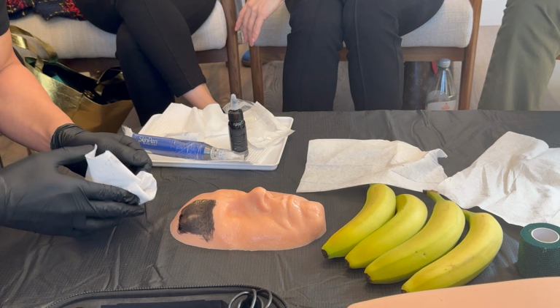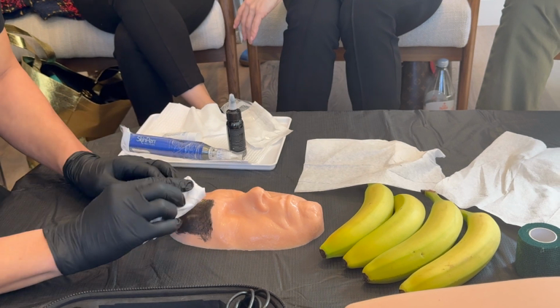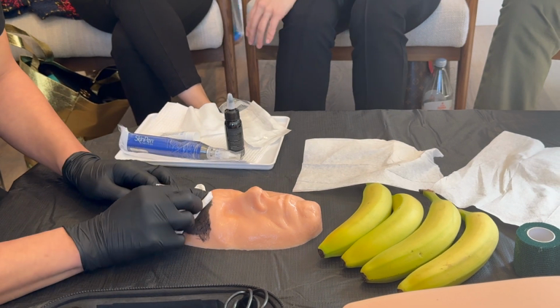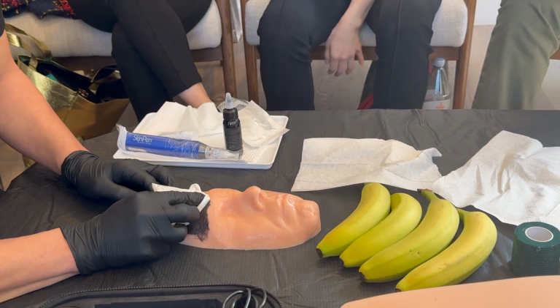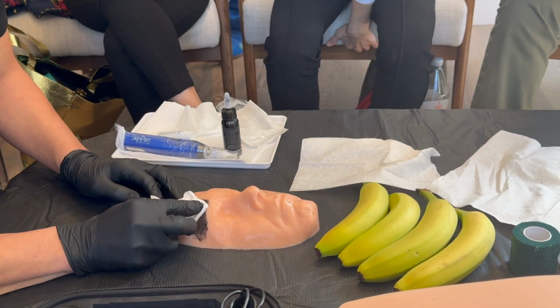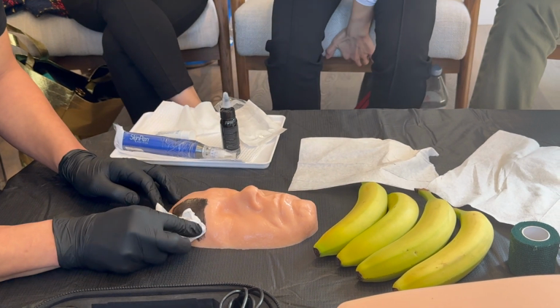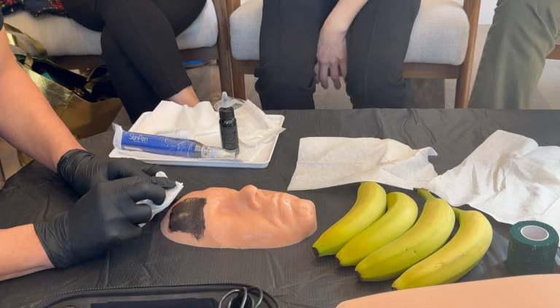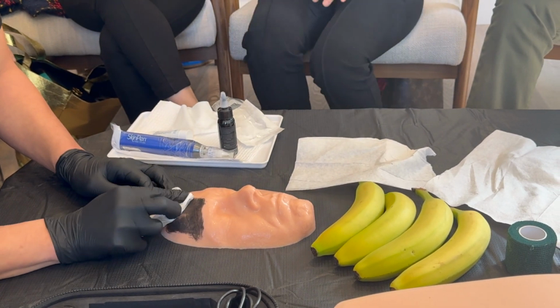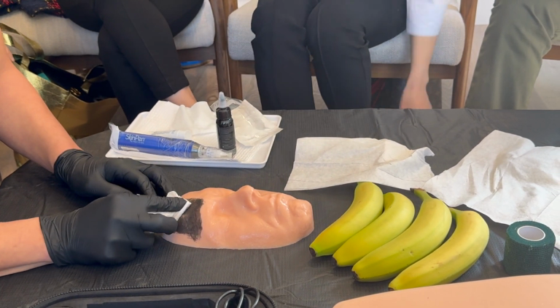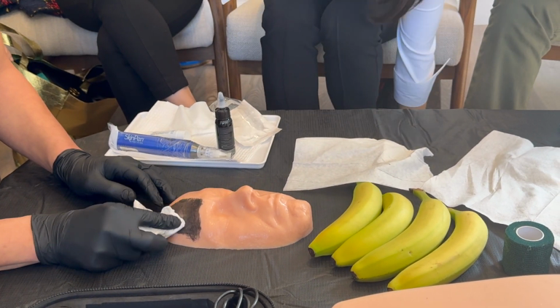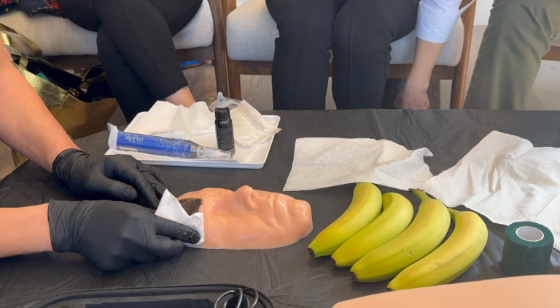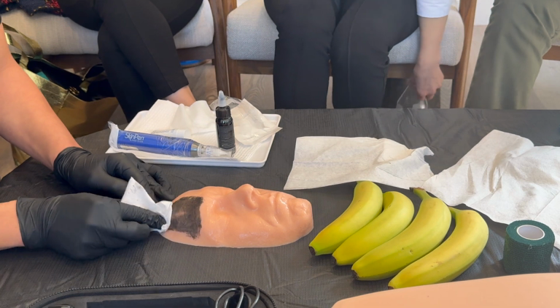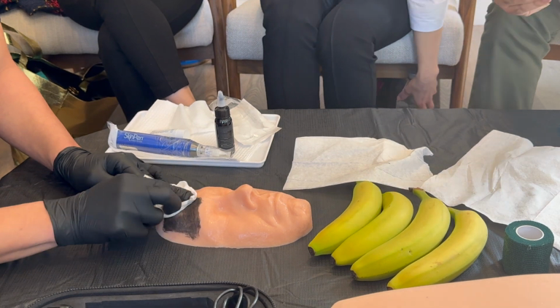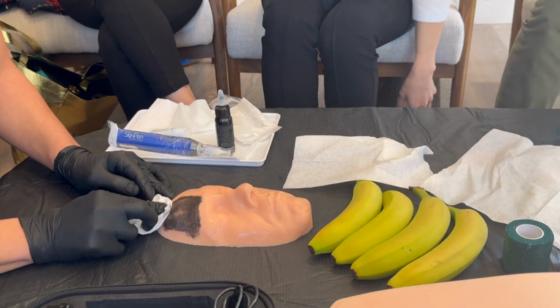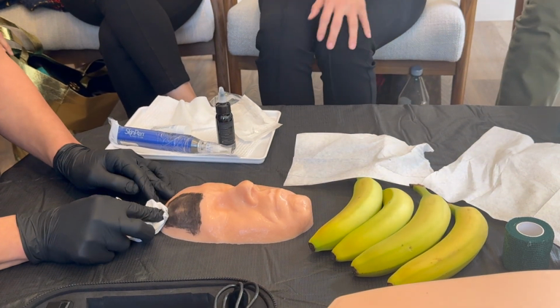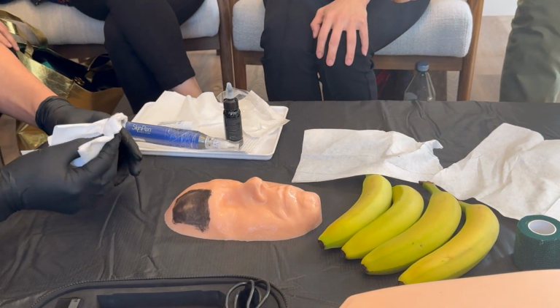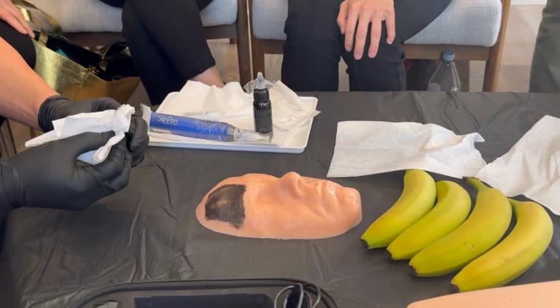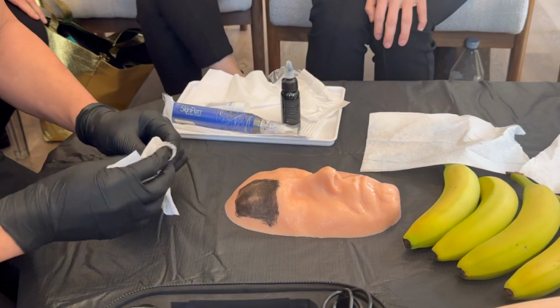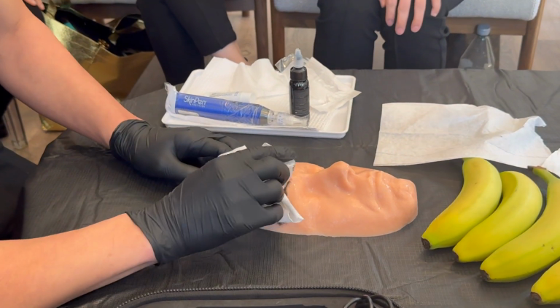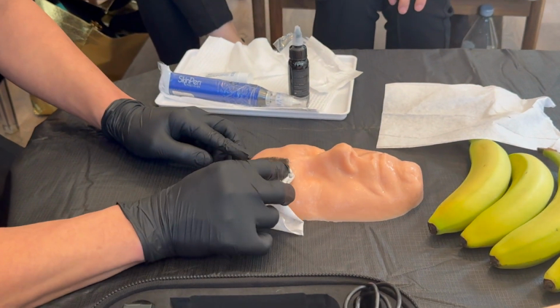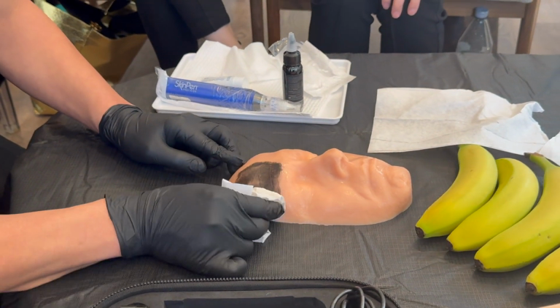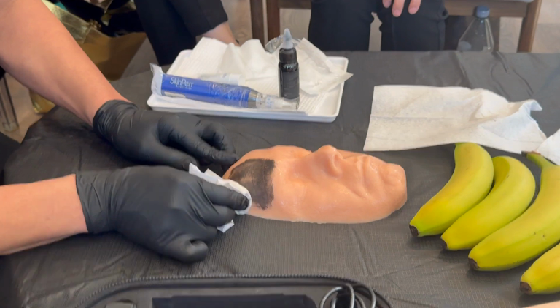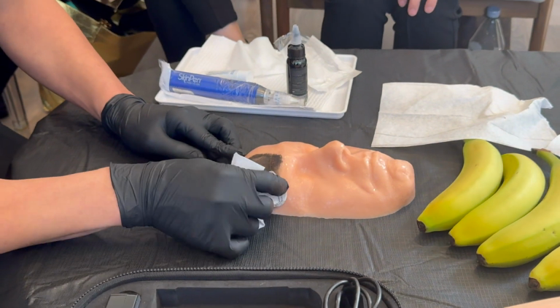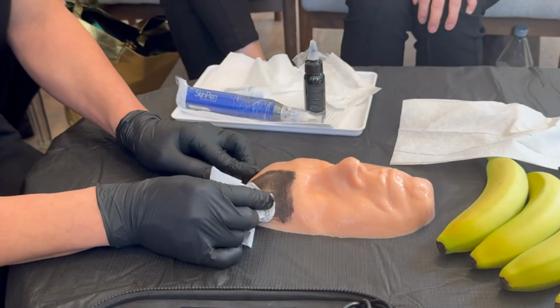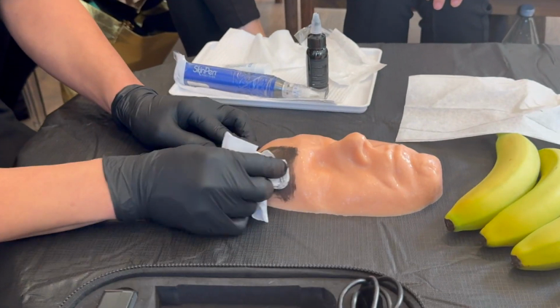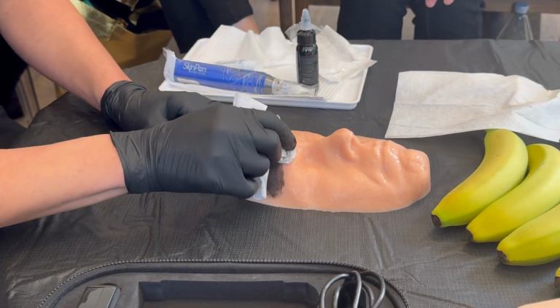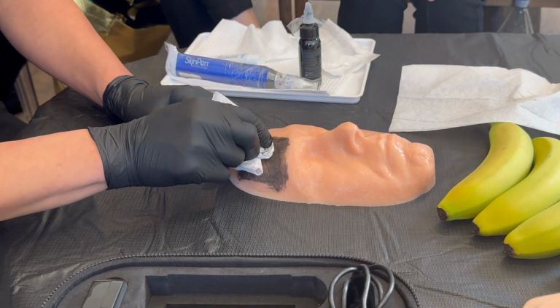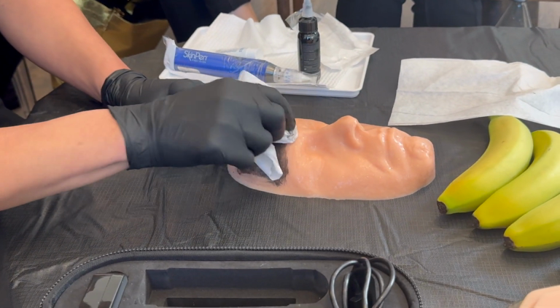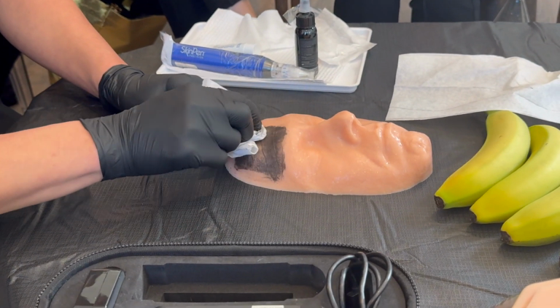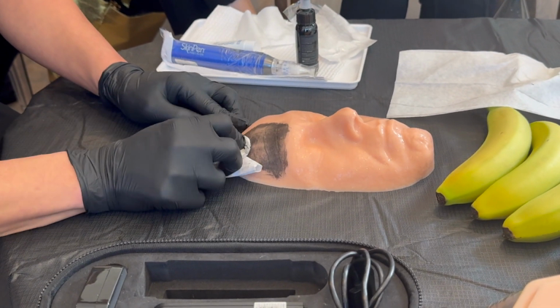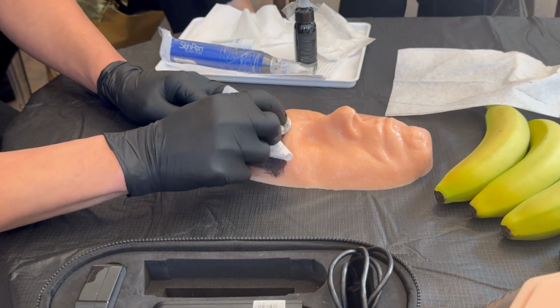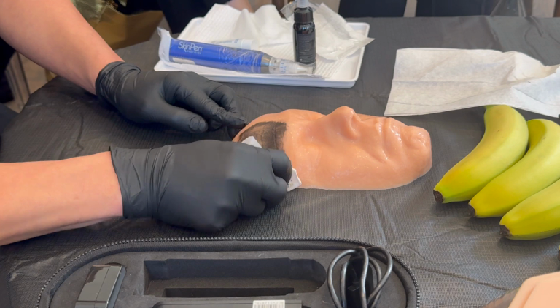It's looking pretty good, Carlos. Looks like we're getting some good transepidermal delivery. We're painting now. And then makeup remover after this? Yeah, get the makeup remover there.